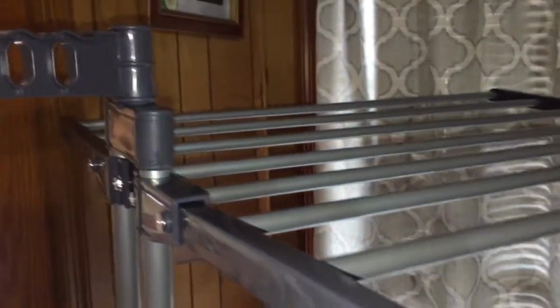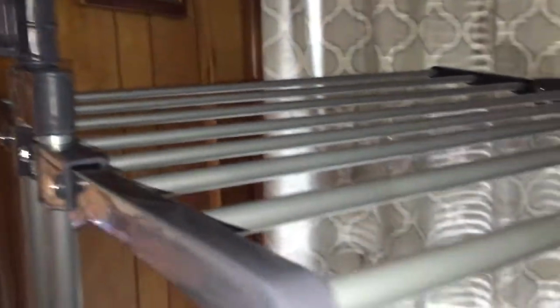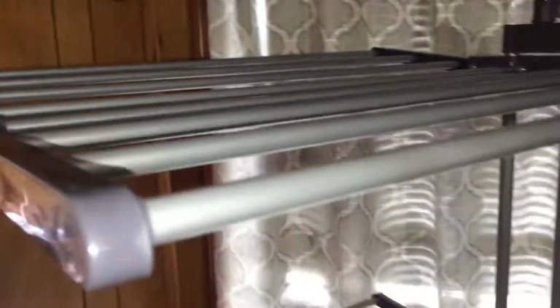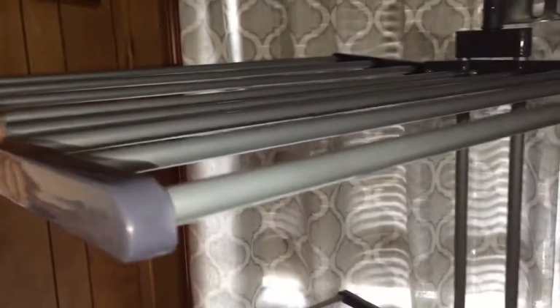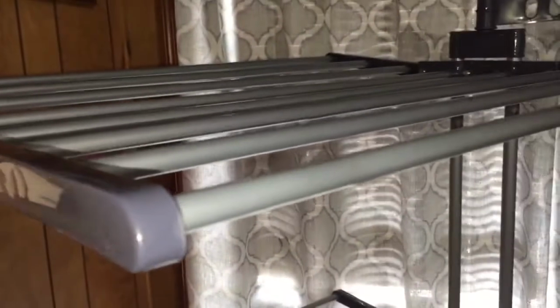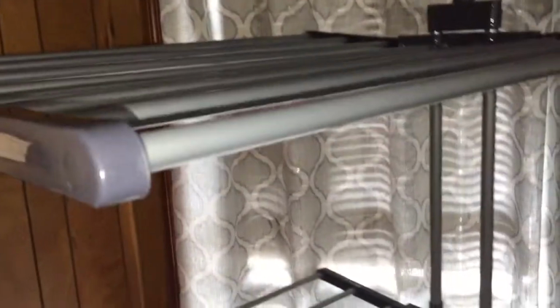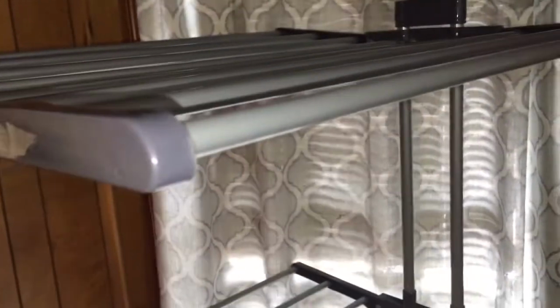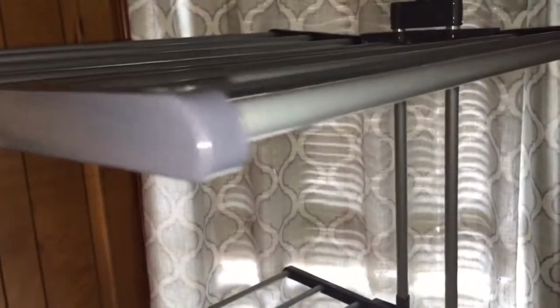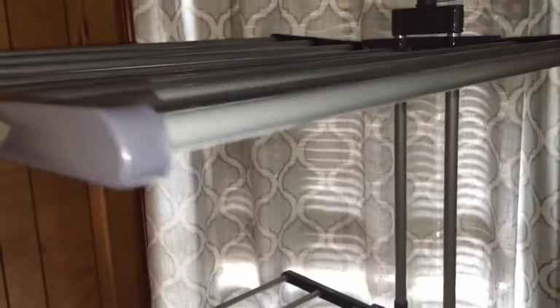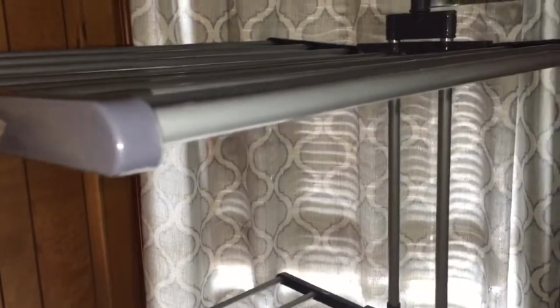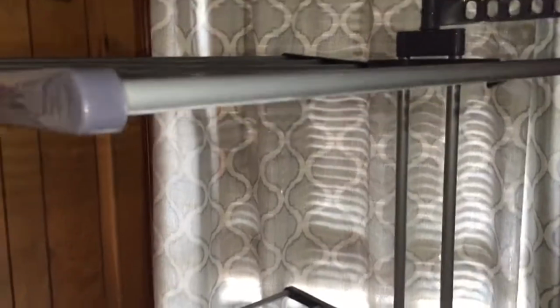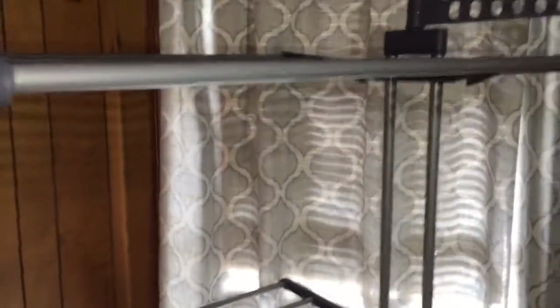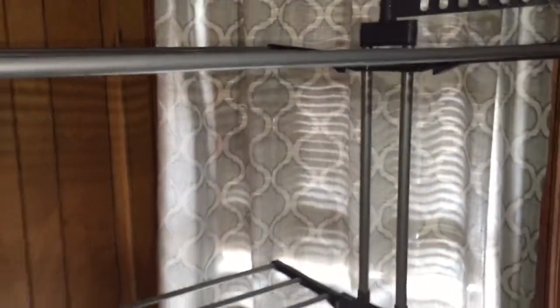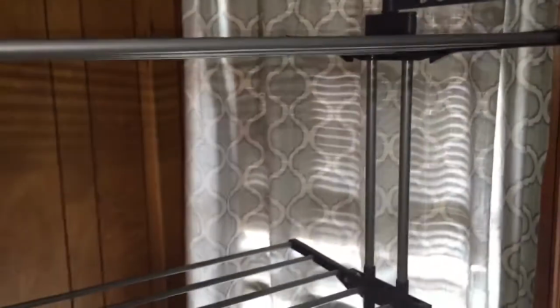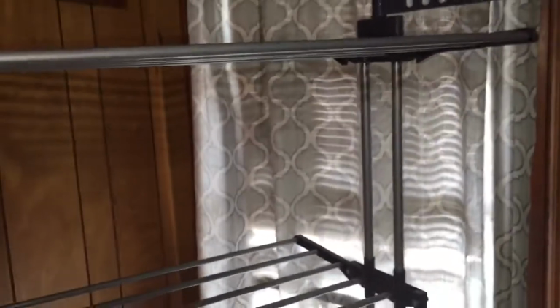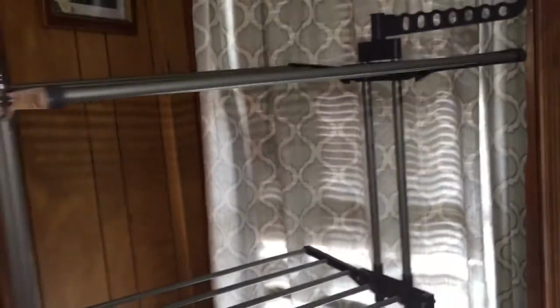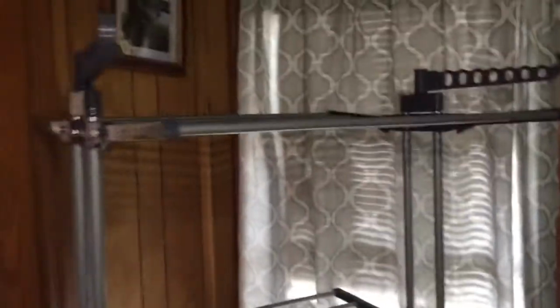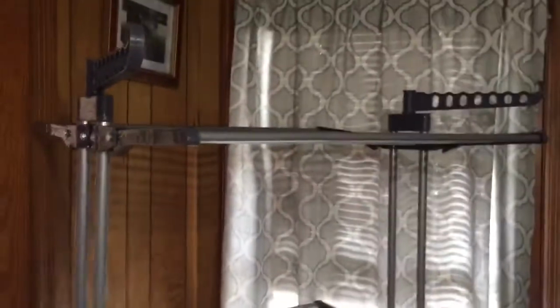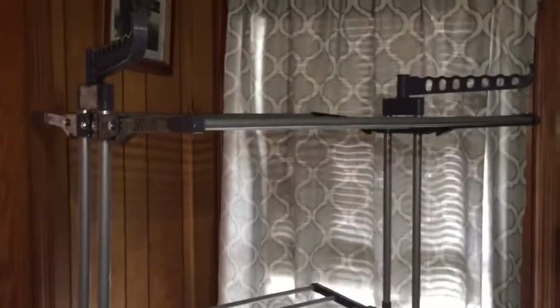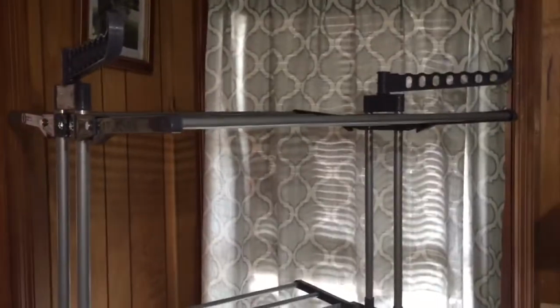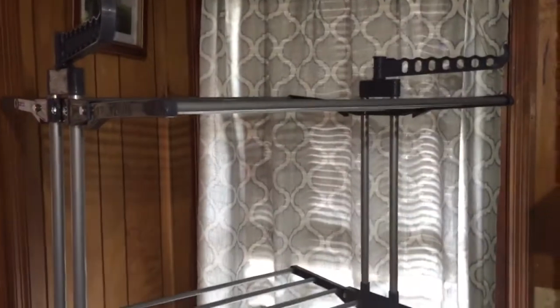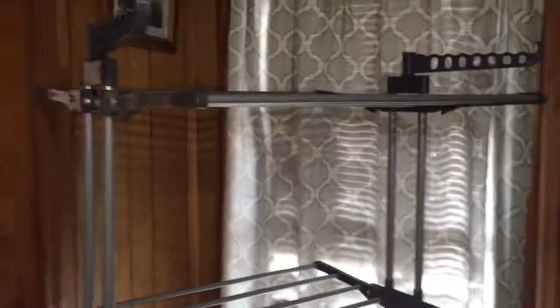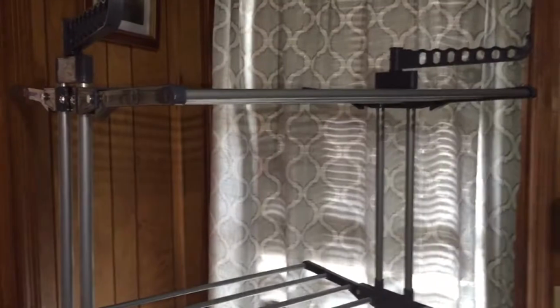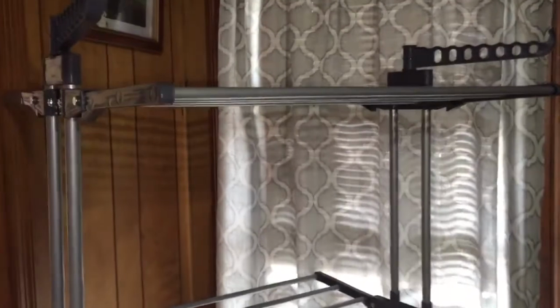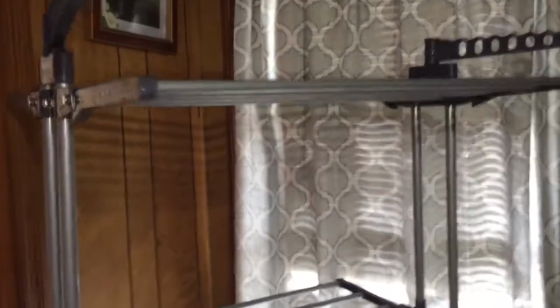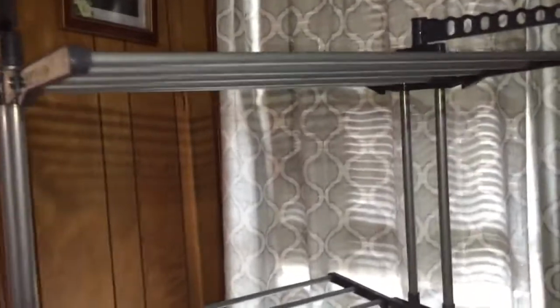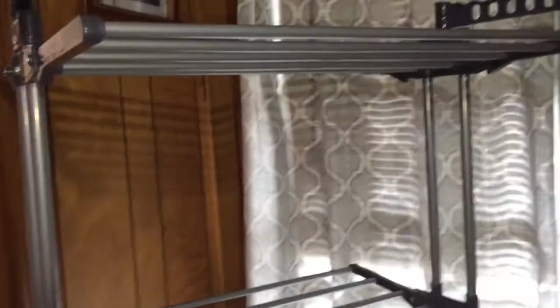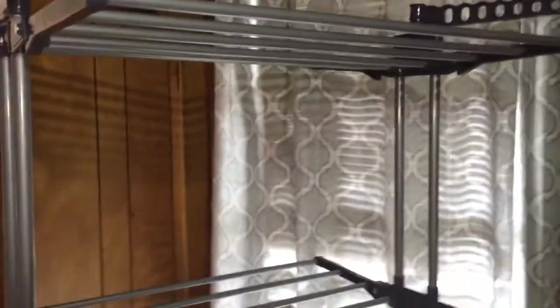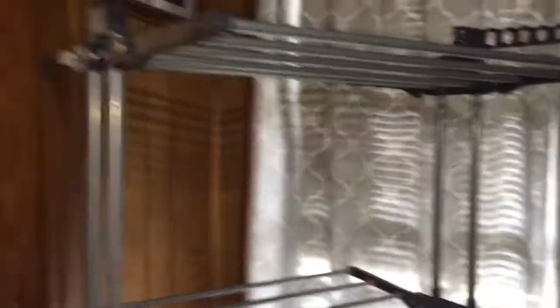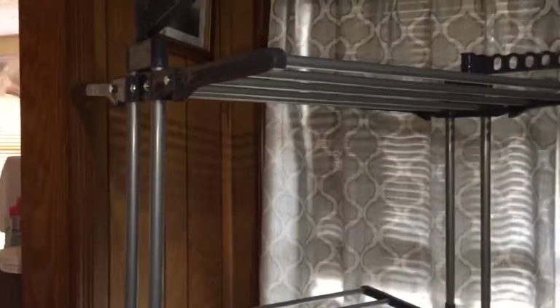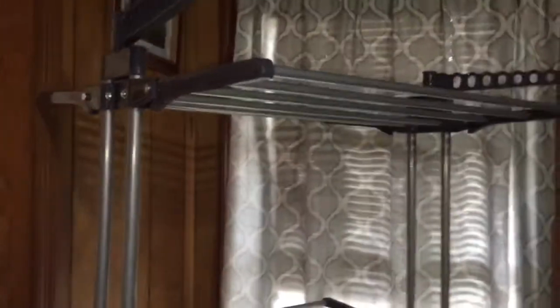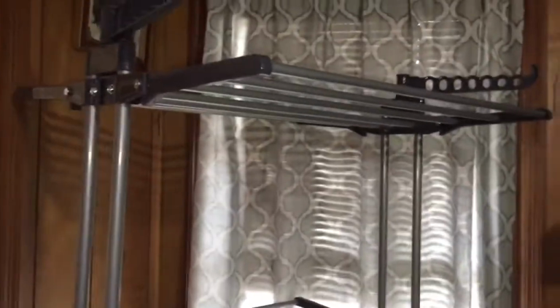It's pretty nice, pretty lightweight, and pretty easy to assemble. I'd say it took me probably 20 to 30 minutes, but I also had toddlers around, so it might be a little bit longer than for somebody putting it together by themselves.